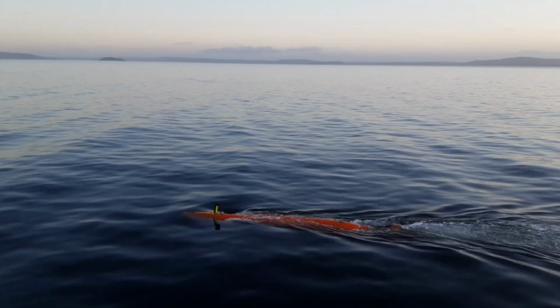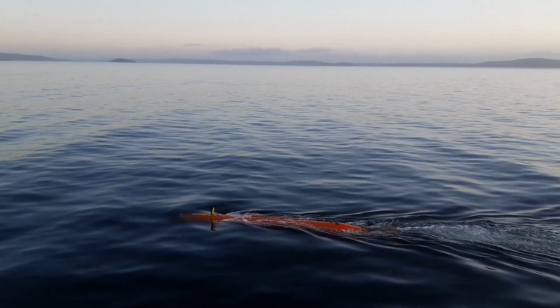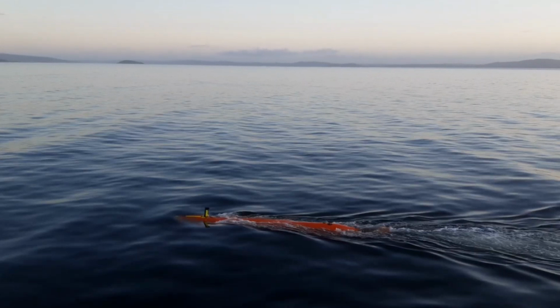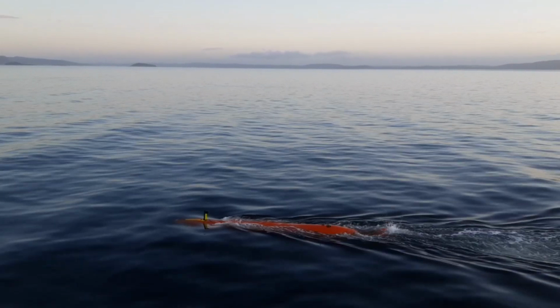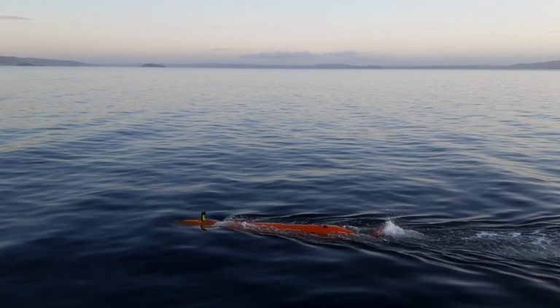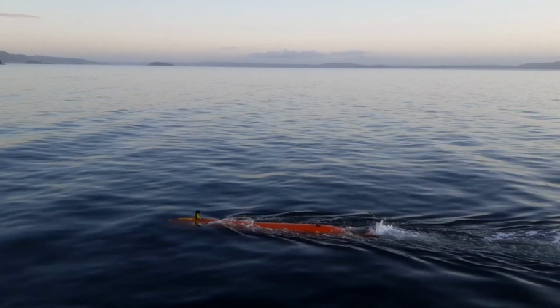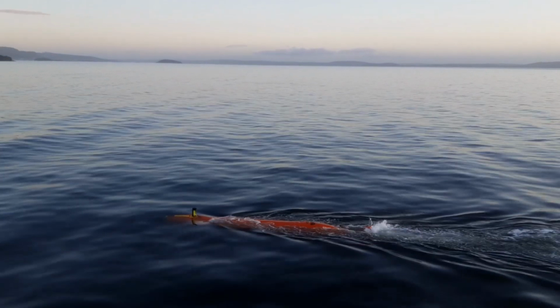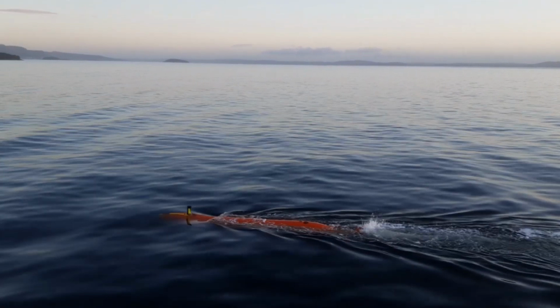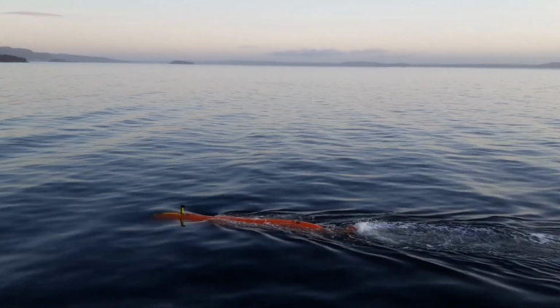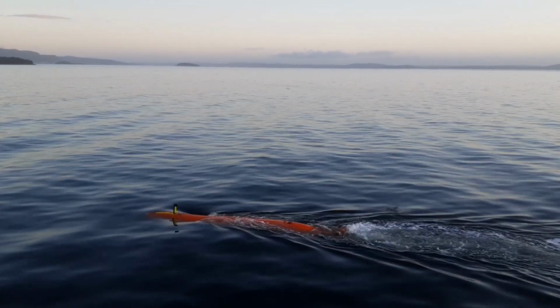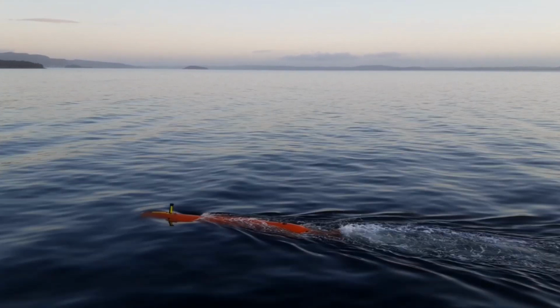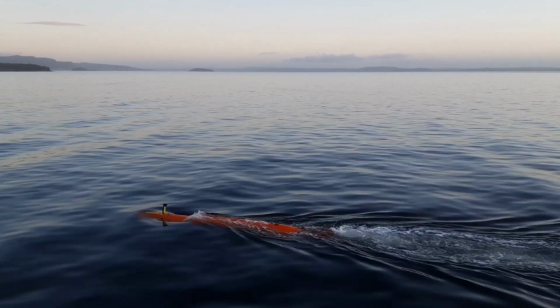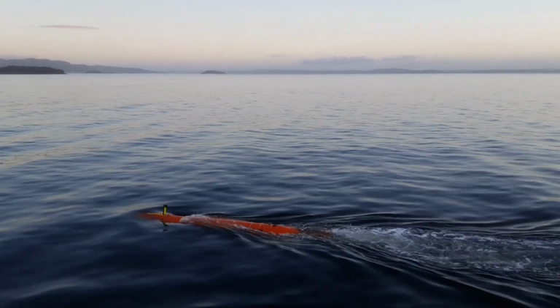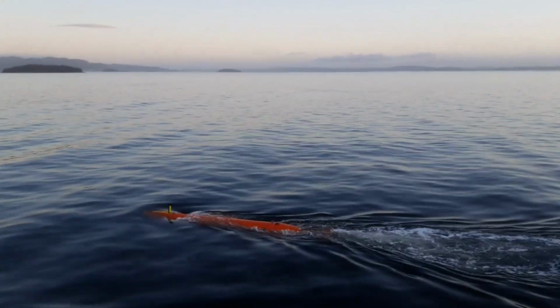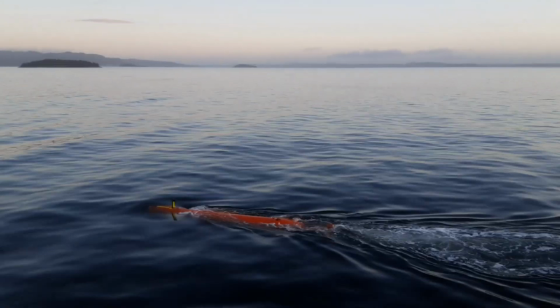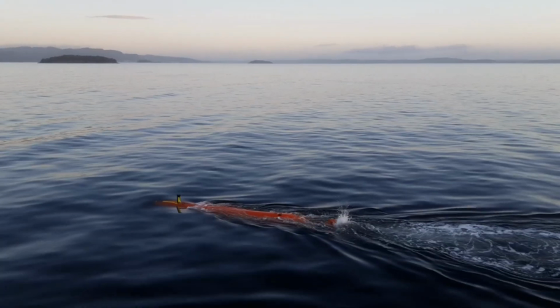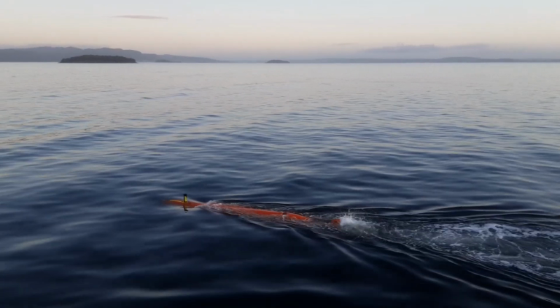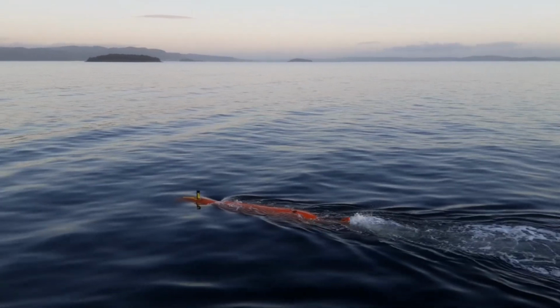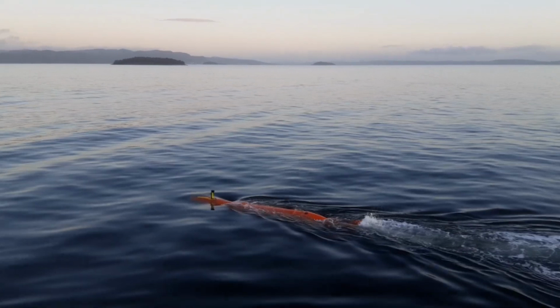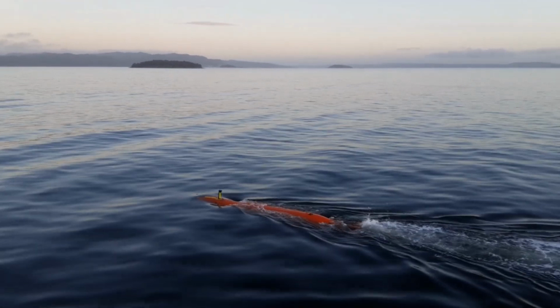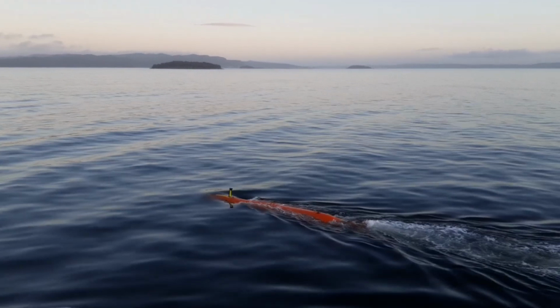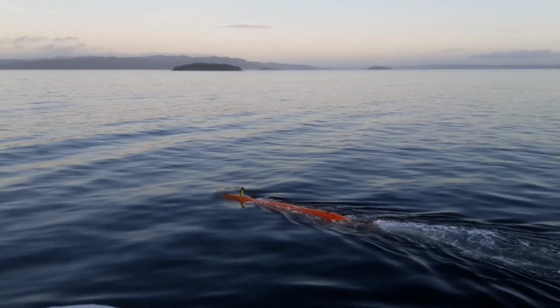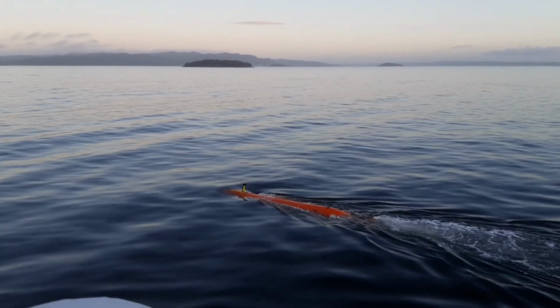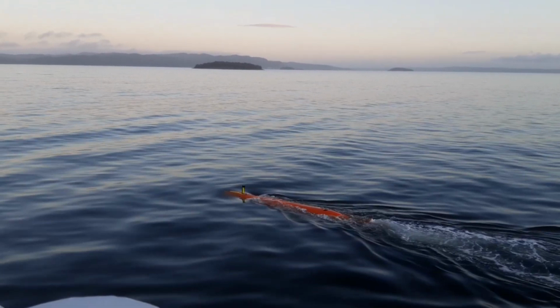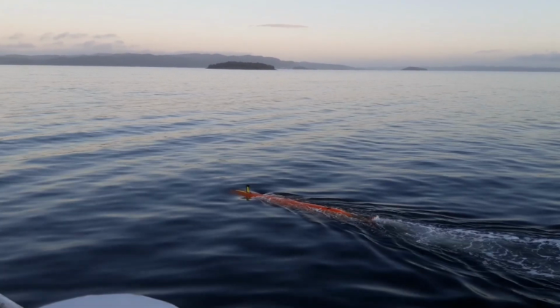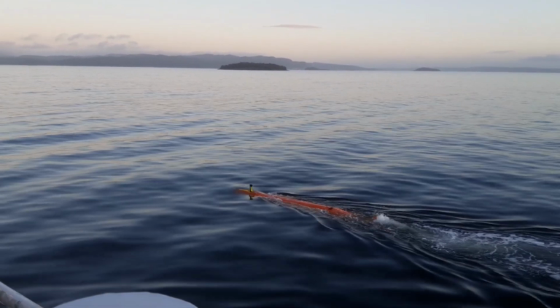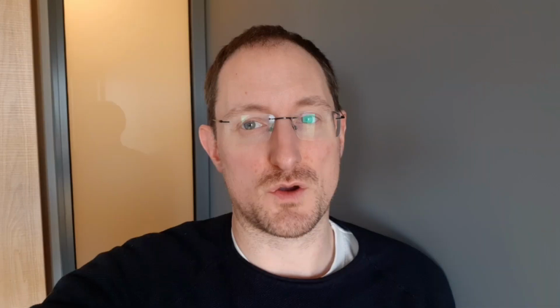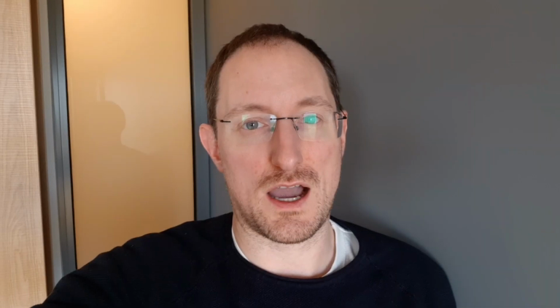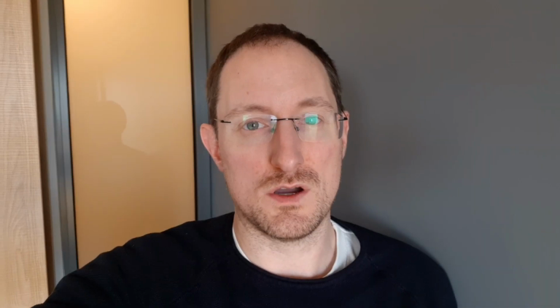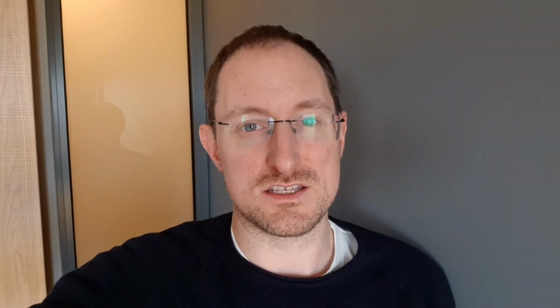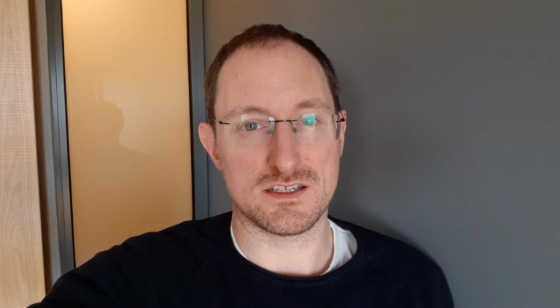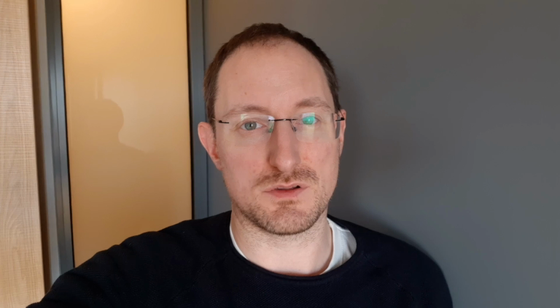A few weeks ago I was lucky to witness a presentation in Norway by Kongsberg with their Hugin AUV, which gave me a good chance to show you how this vehicle is deployed.